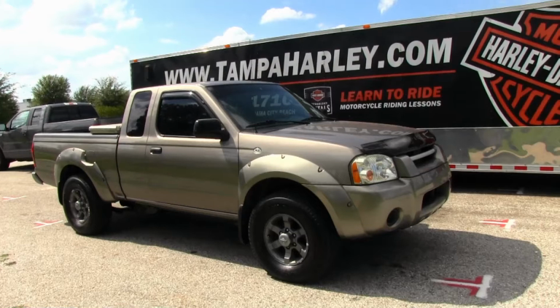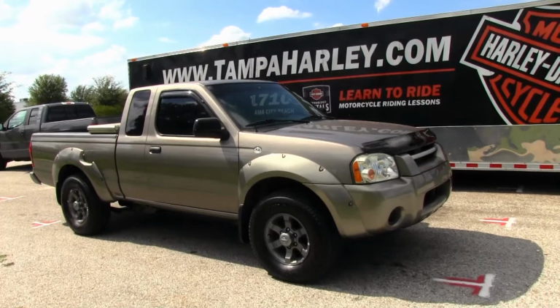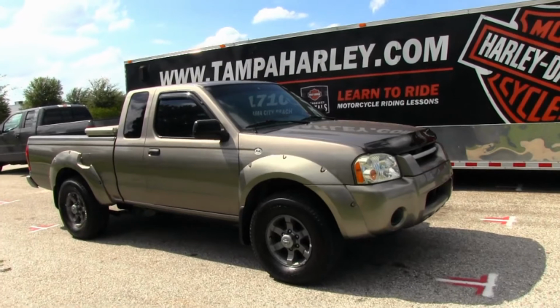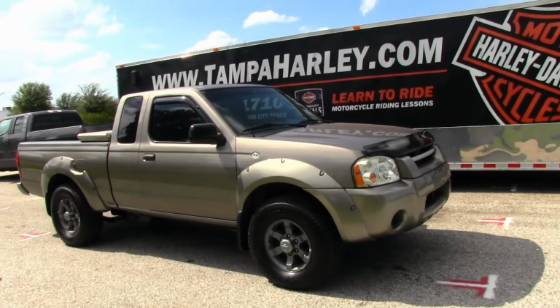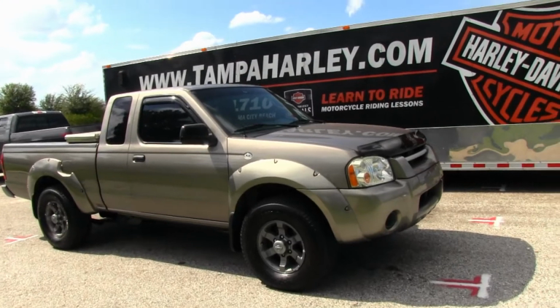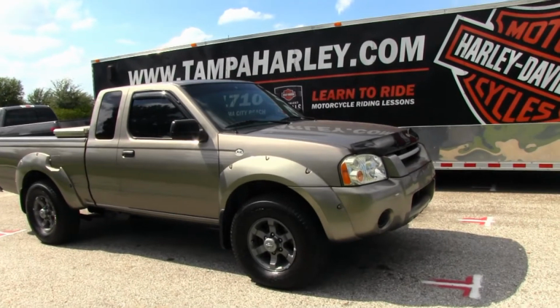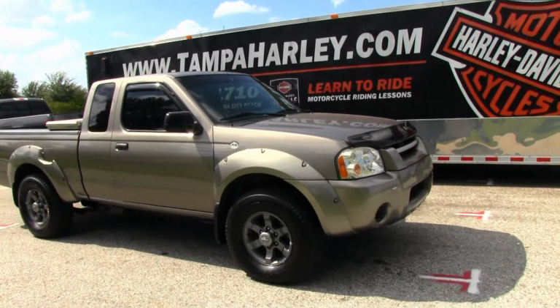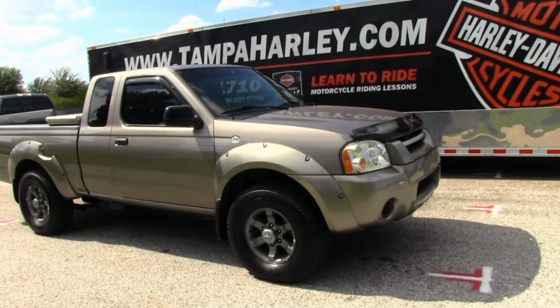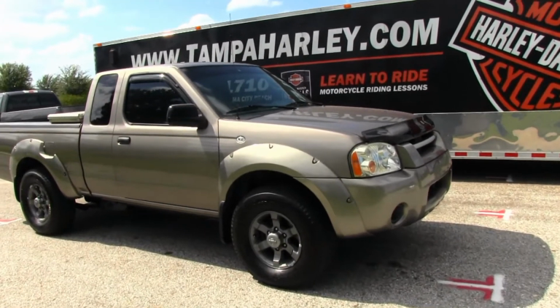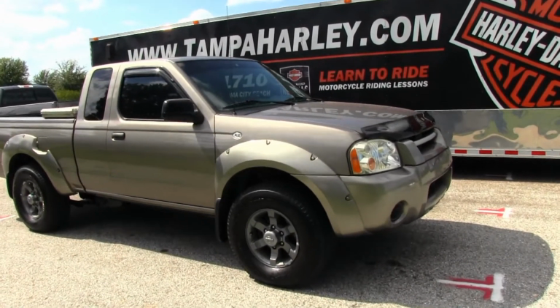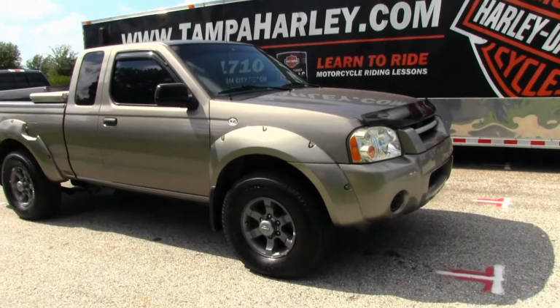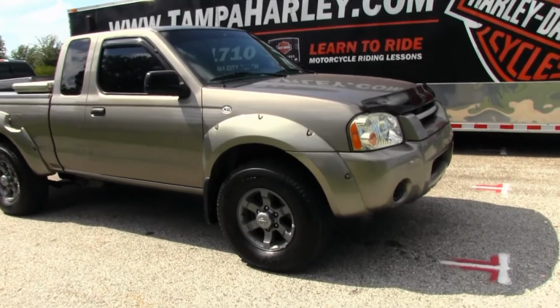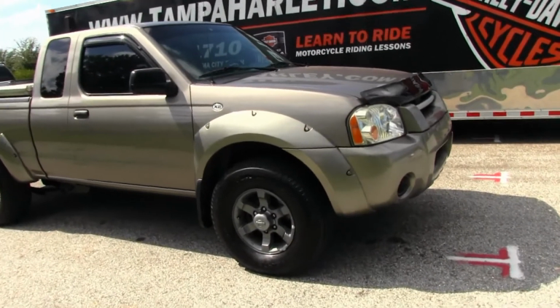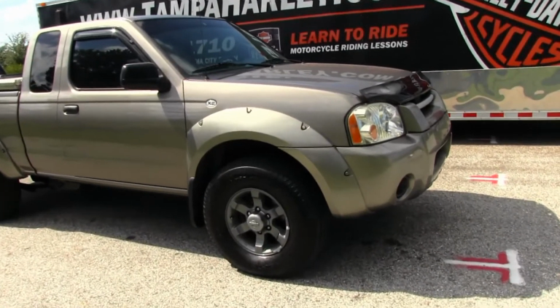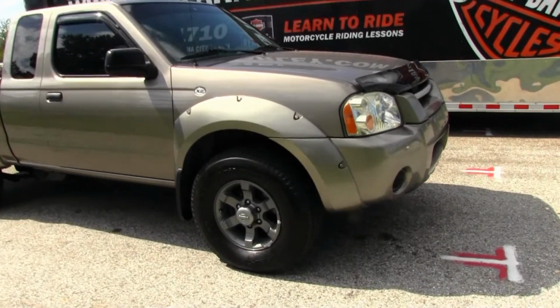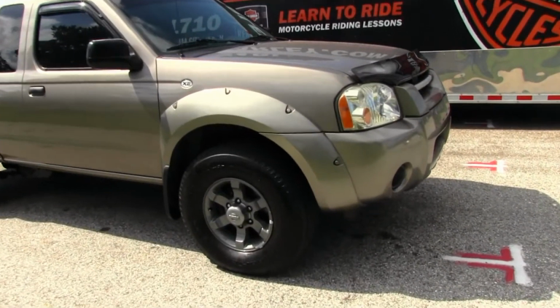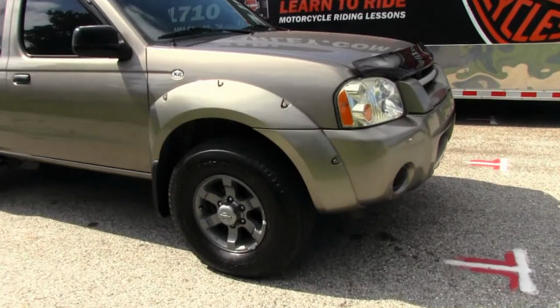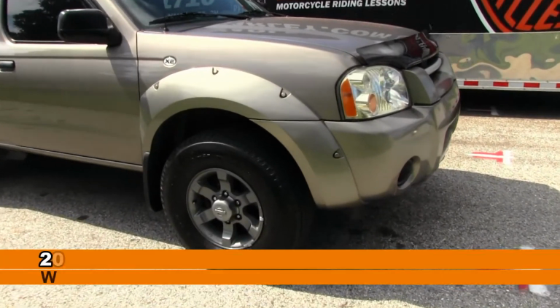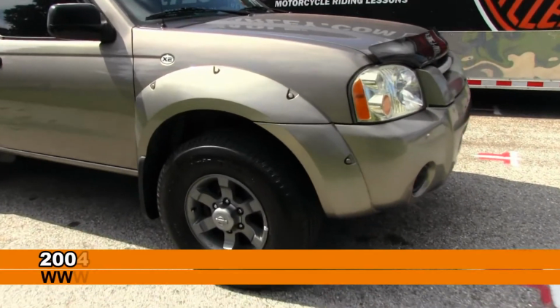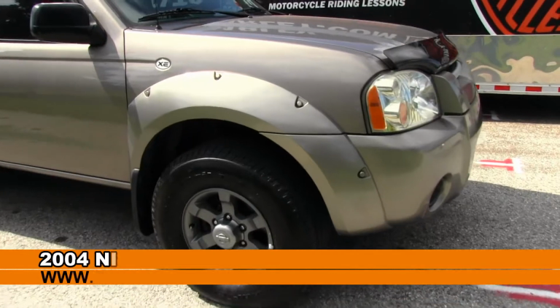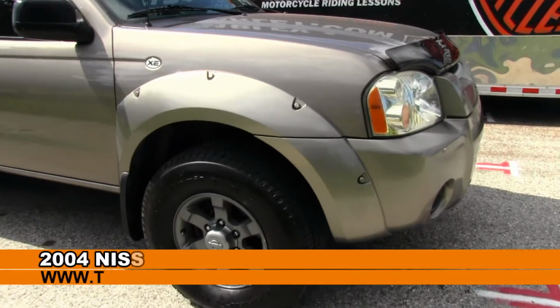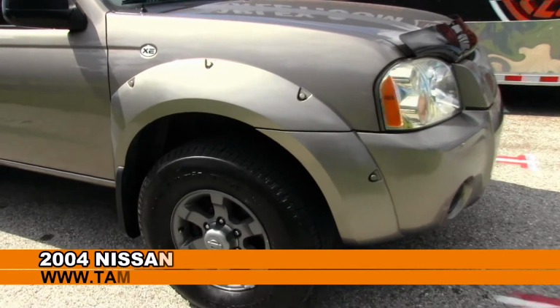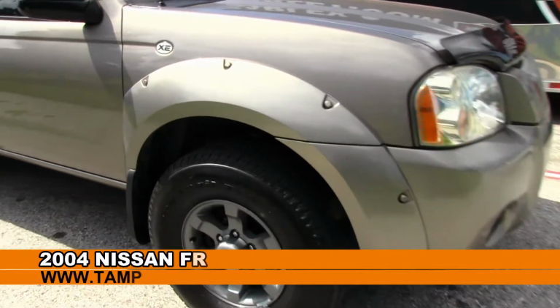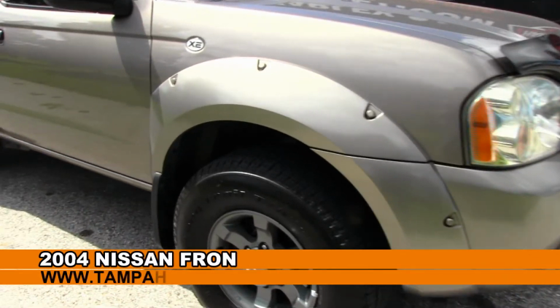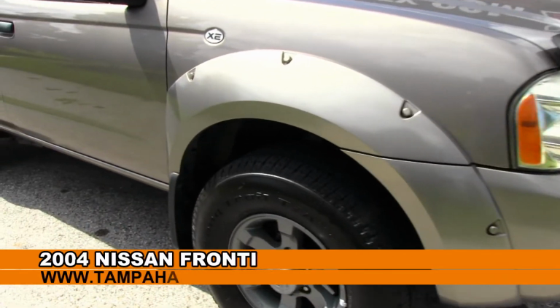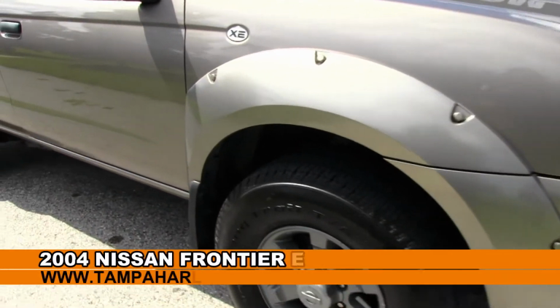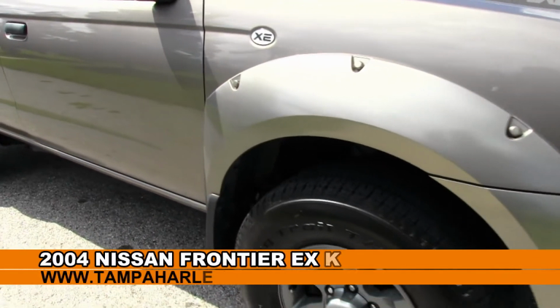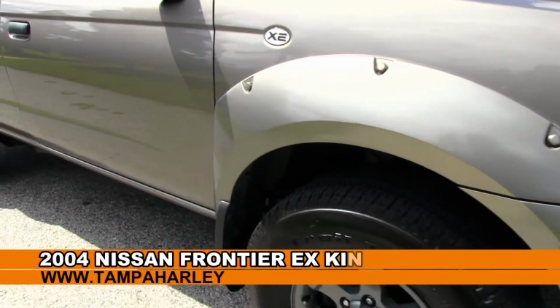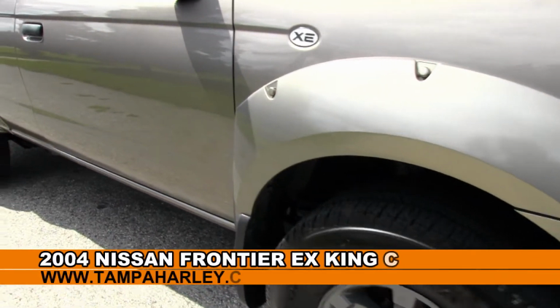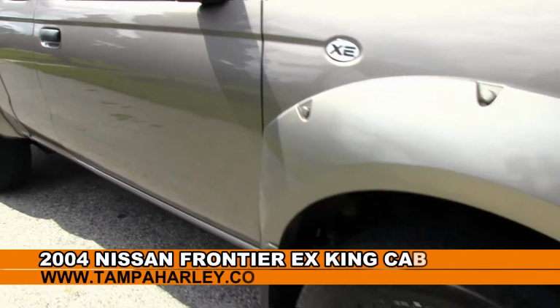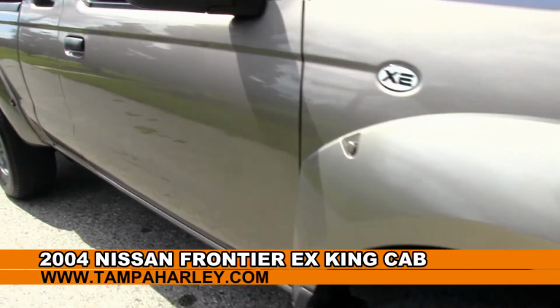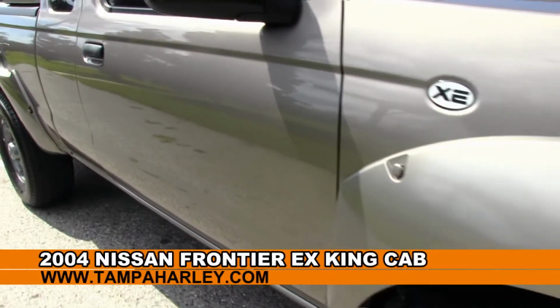Welcome everyone to the world famous Brandon Harley-Davidson. We can't always ride bikes all the time, can we? We try to. But if you need a truck, here we've got one for you.